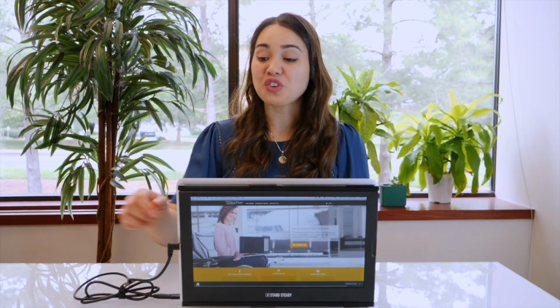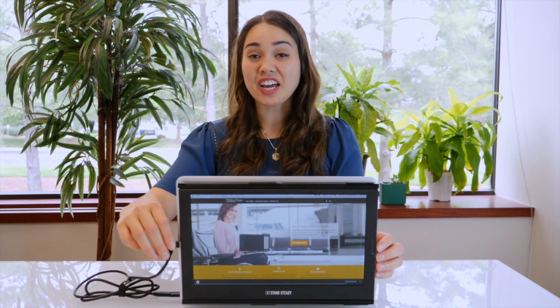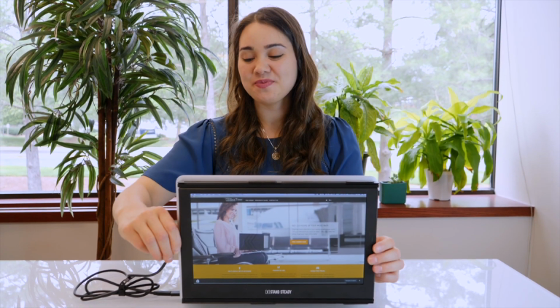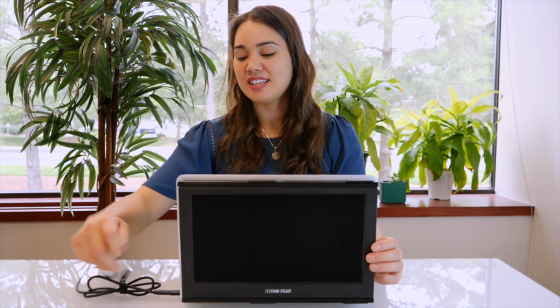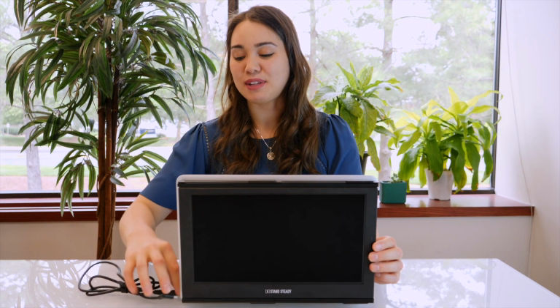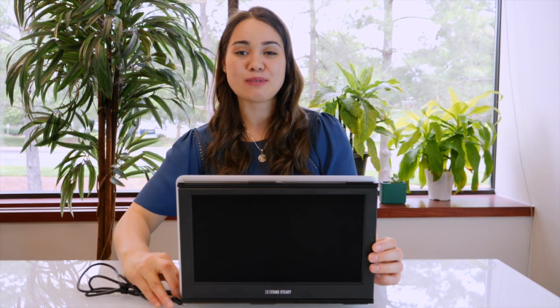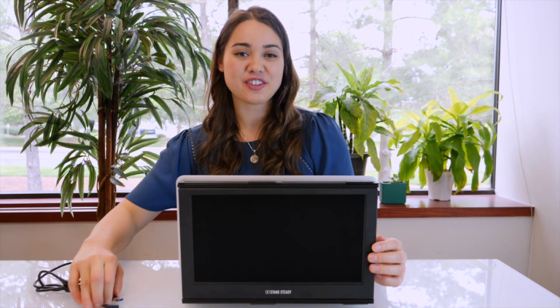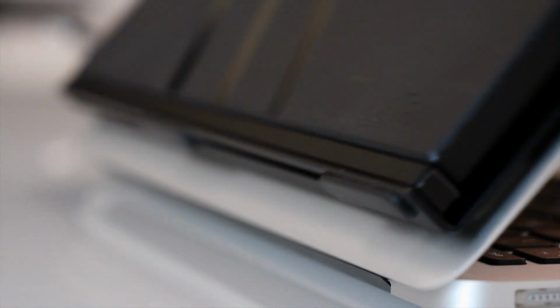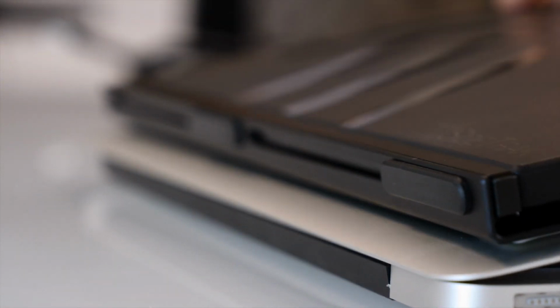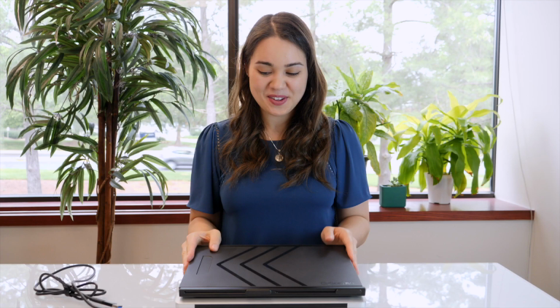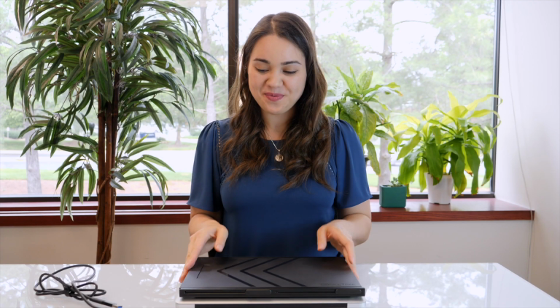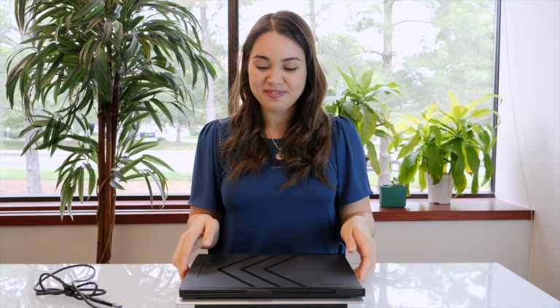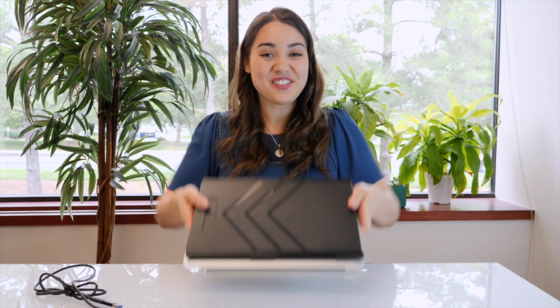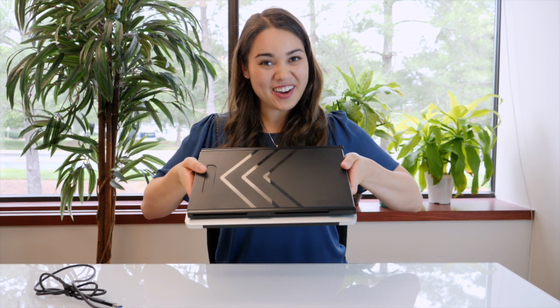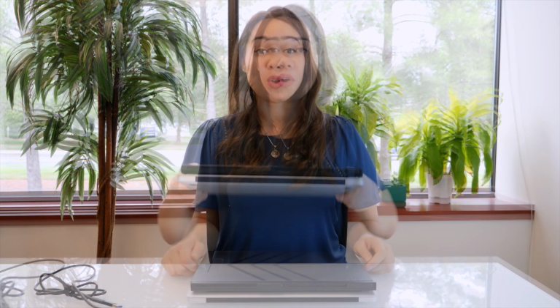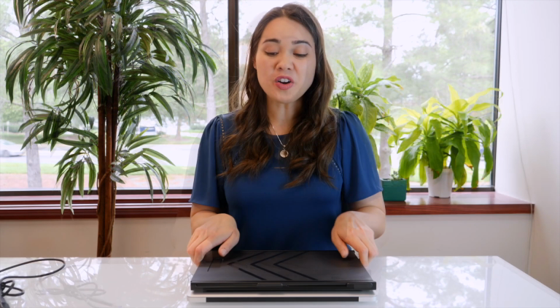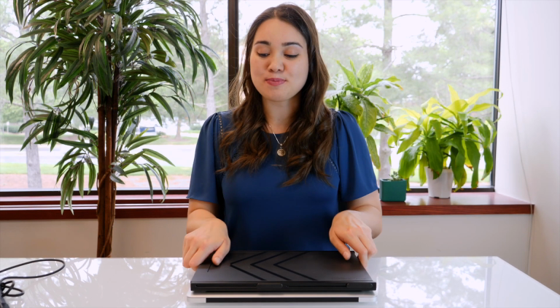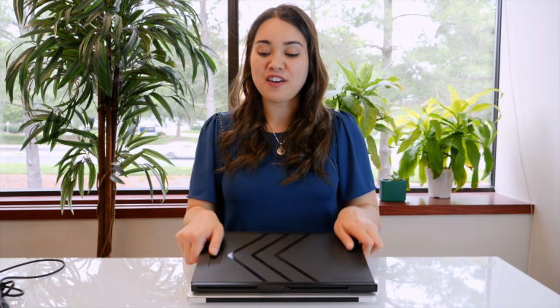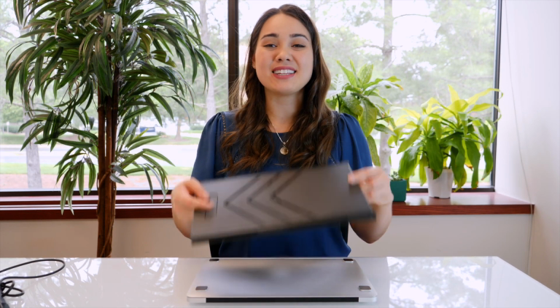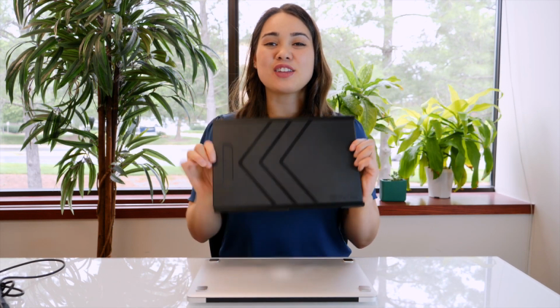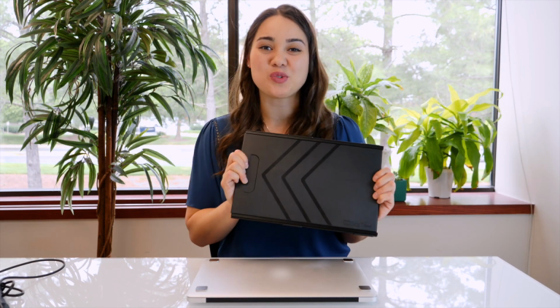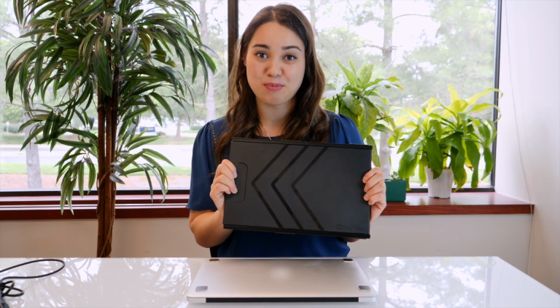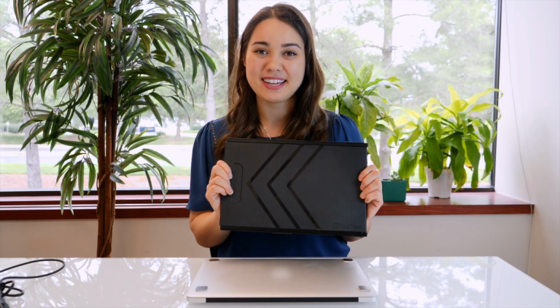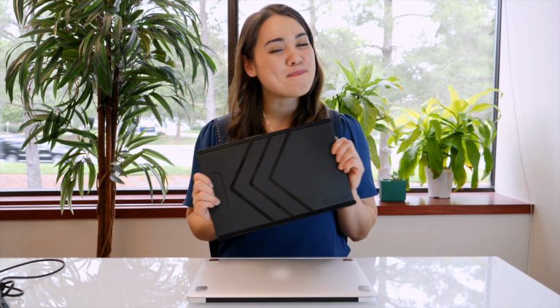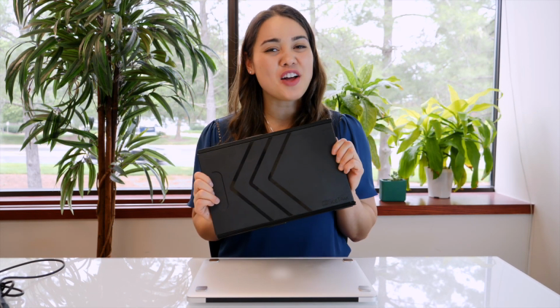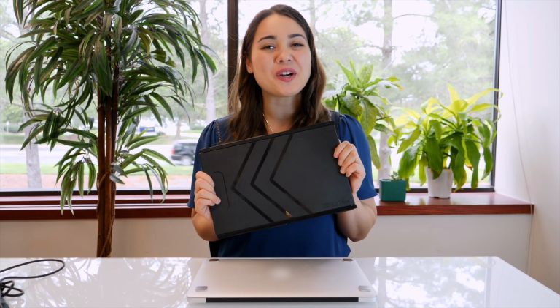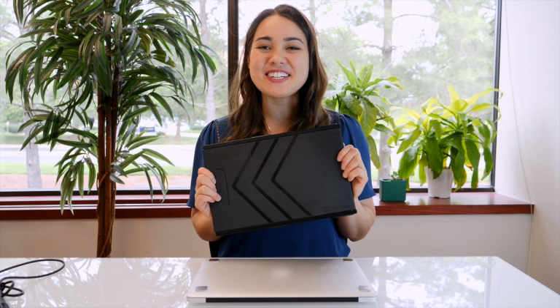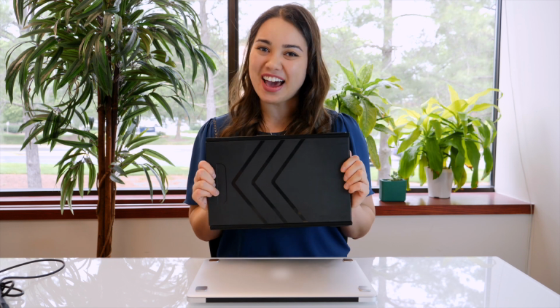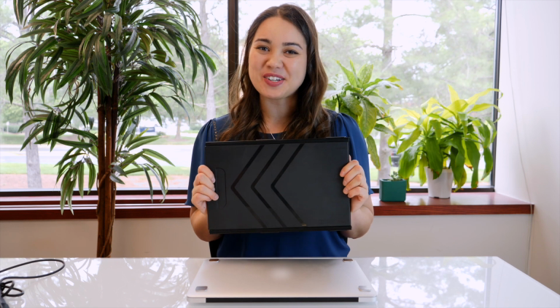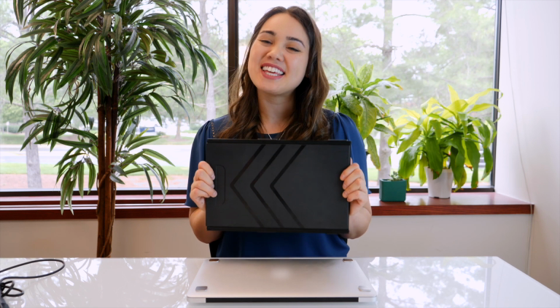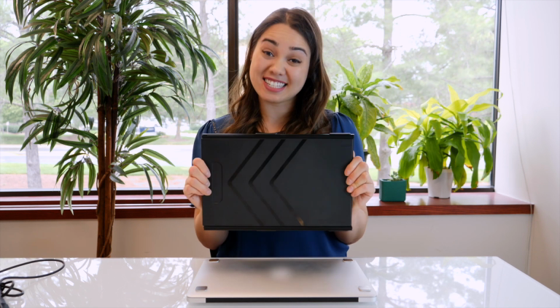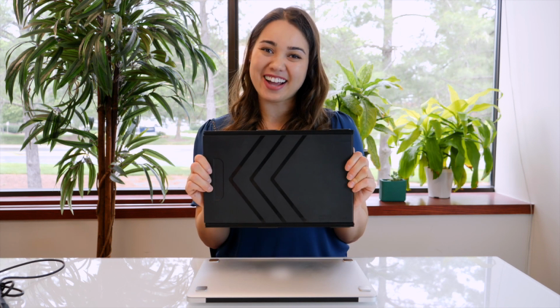When you're ready to go, simply close up your Sidetrack and you're ready to go. Or just pop it off the magnets and travel with it separately. Make your on-the-go work easier and faster with the Sidetrack.